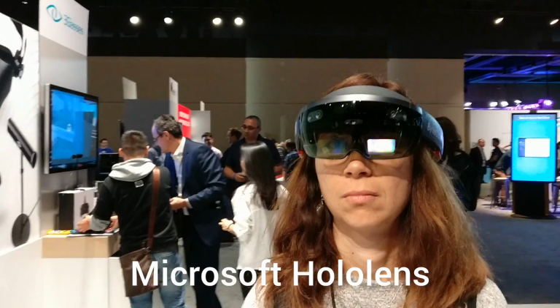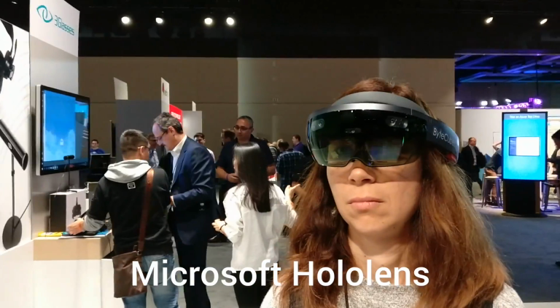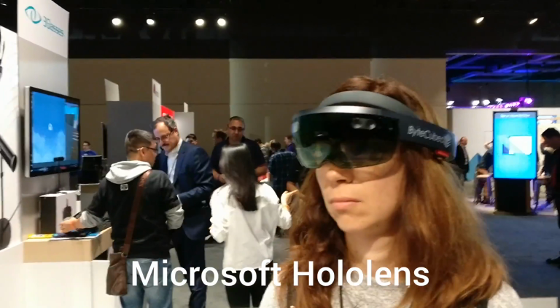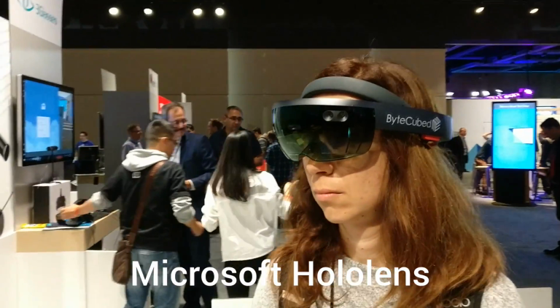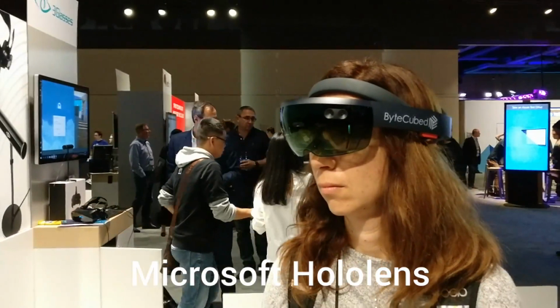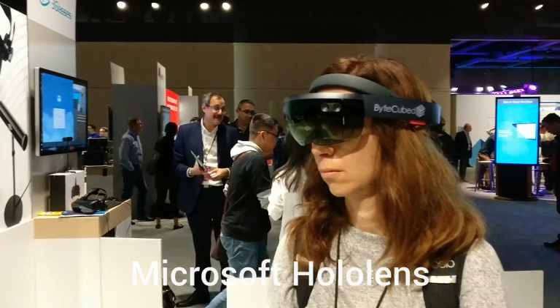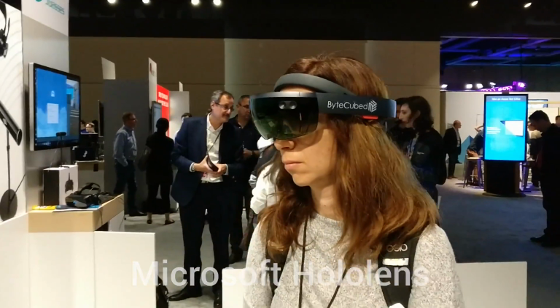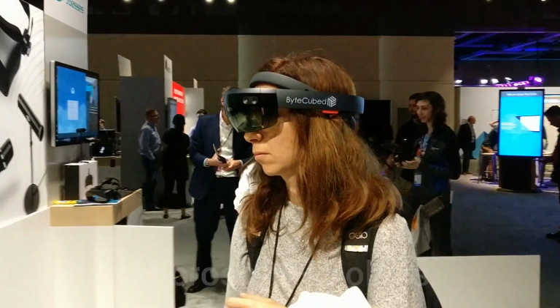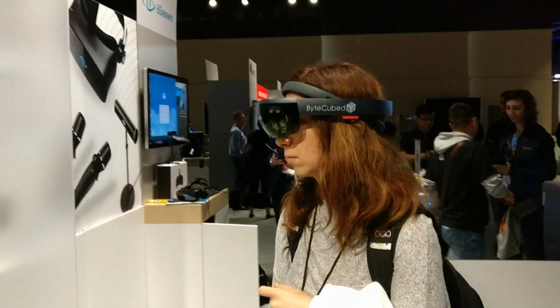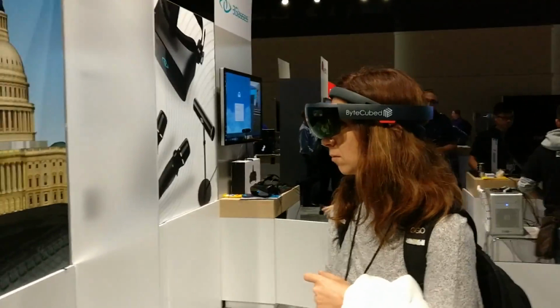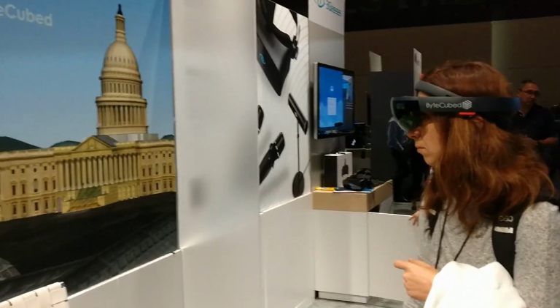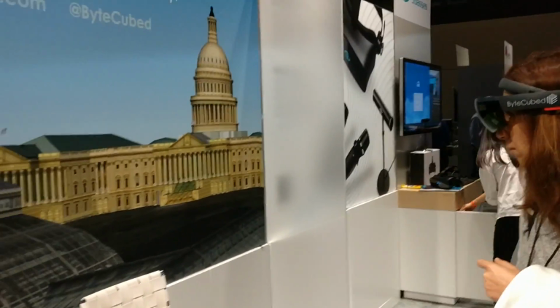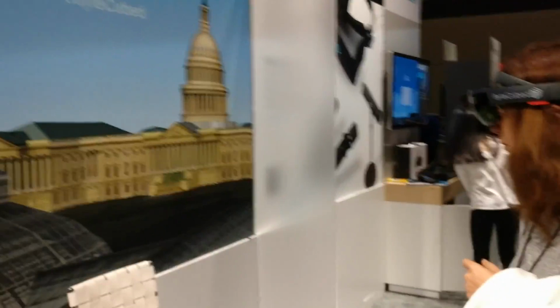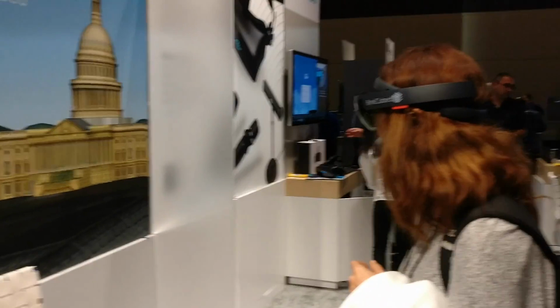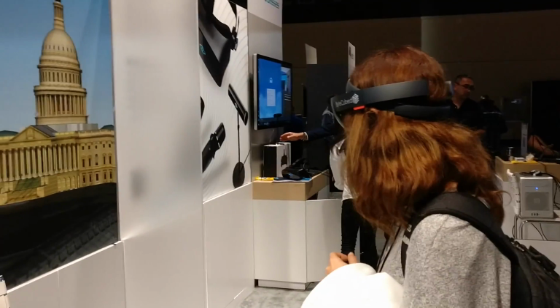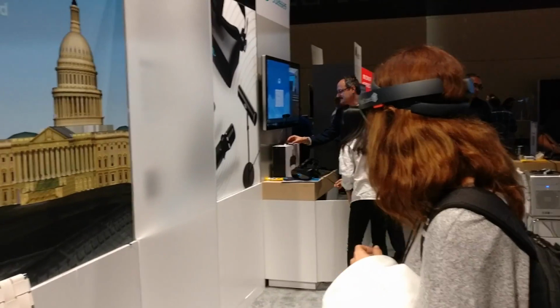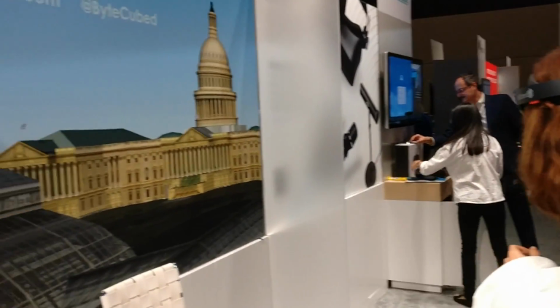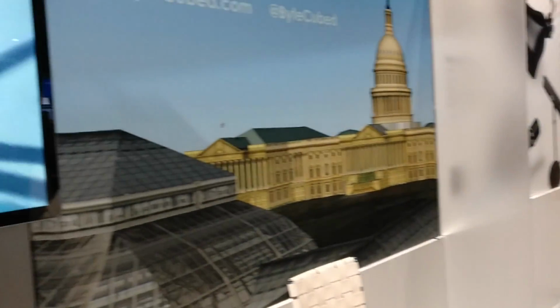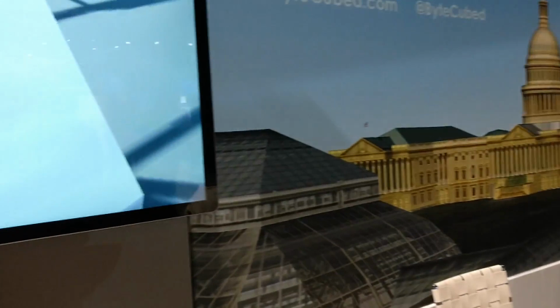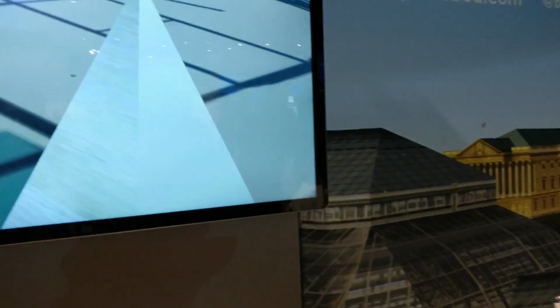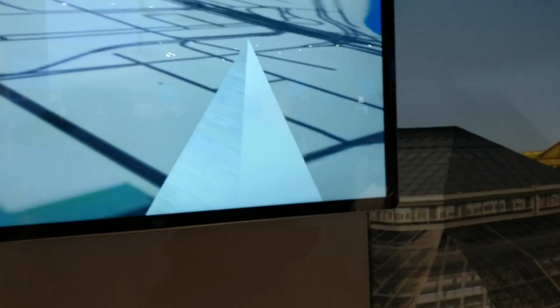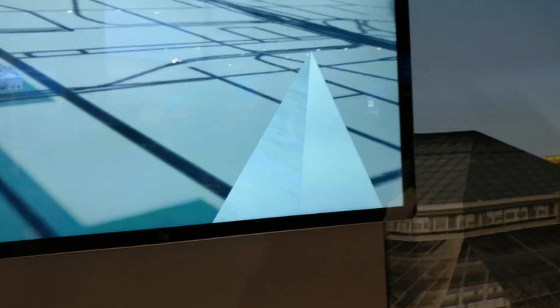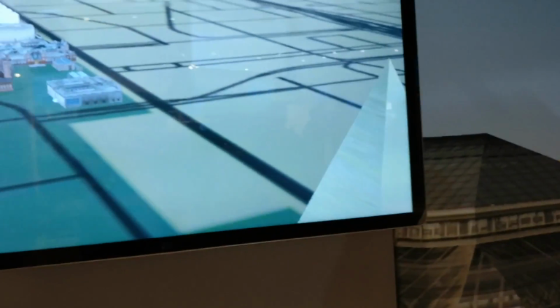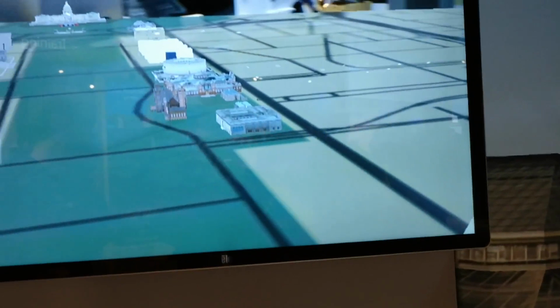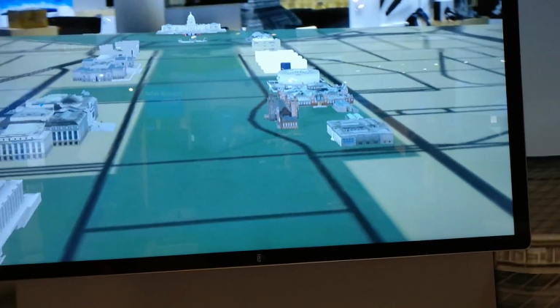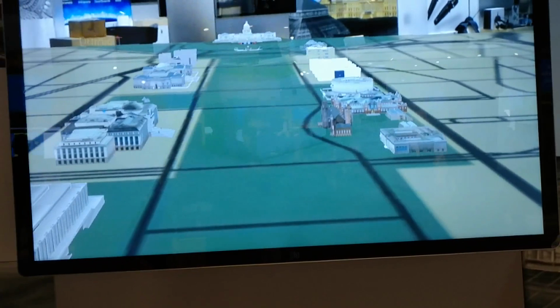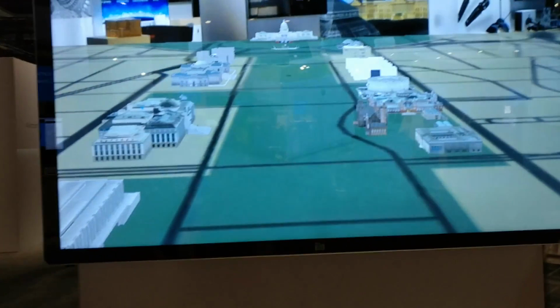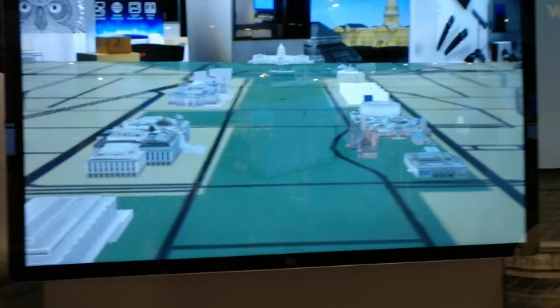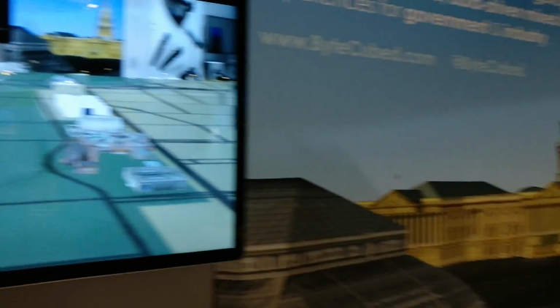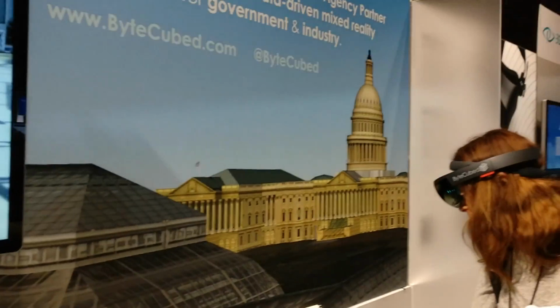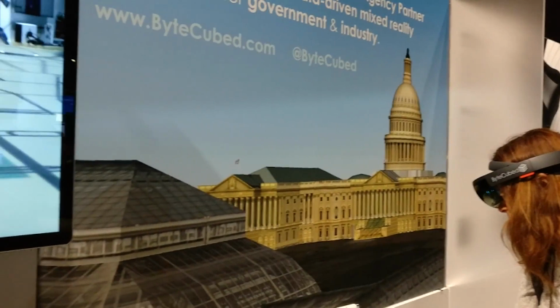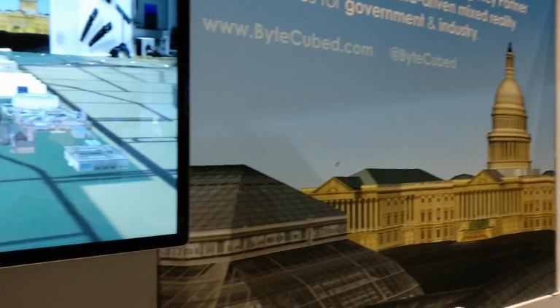Hey guys, welcome to Digit.in. We are at Microsoft Build 2017 and this is a HoloLens experience that we have. So Luis, can you please tell us what exactly is happening here in this demo?